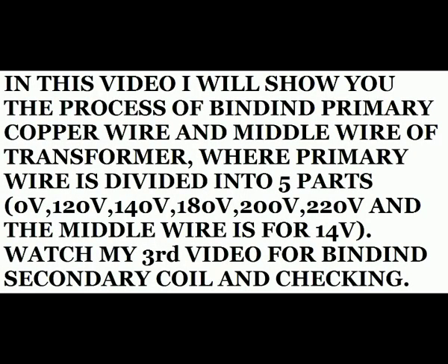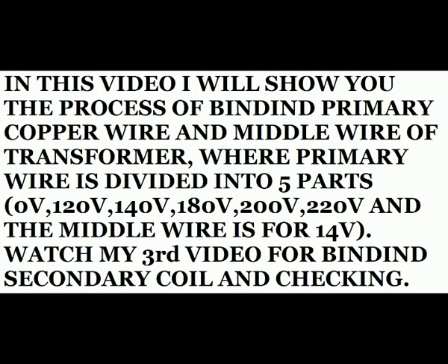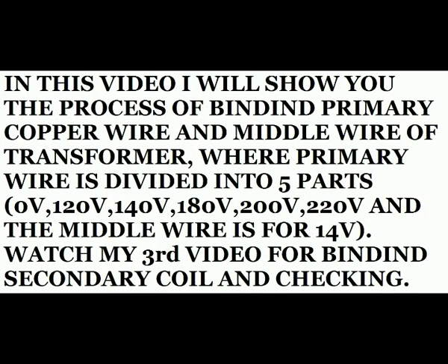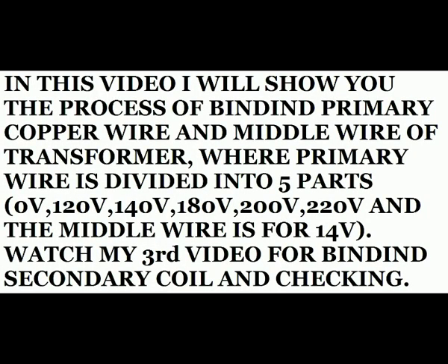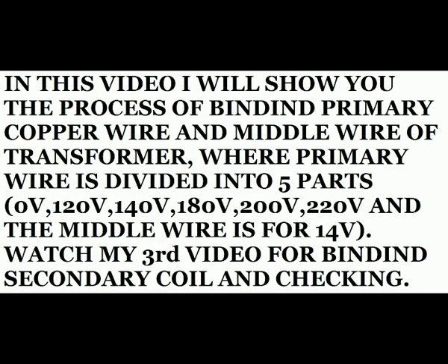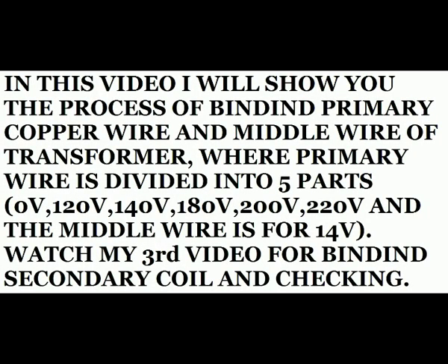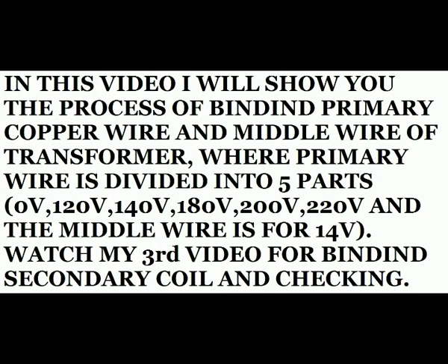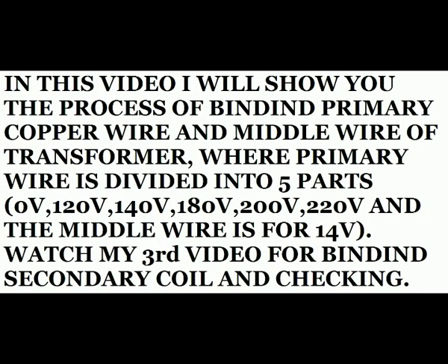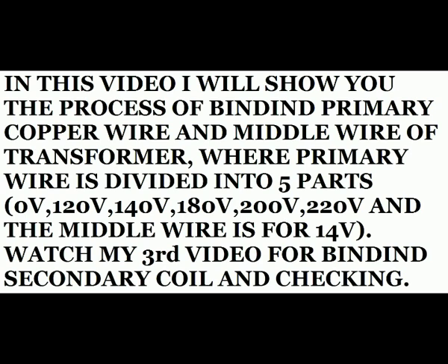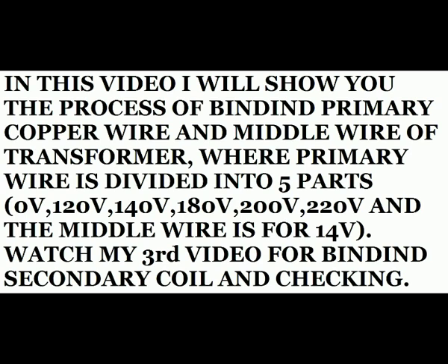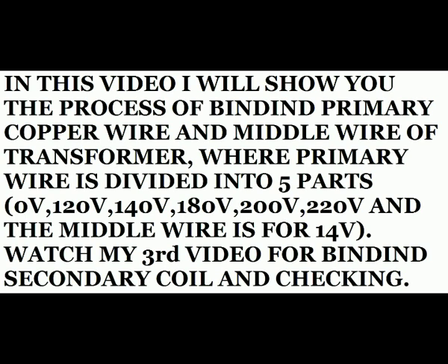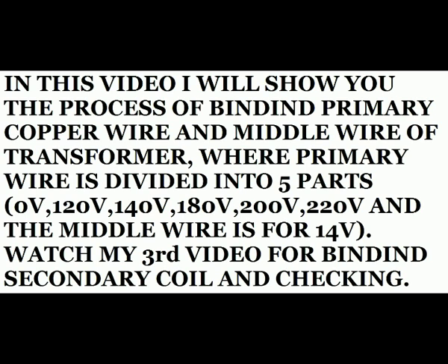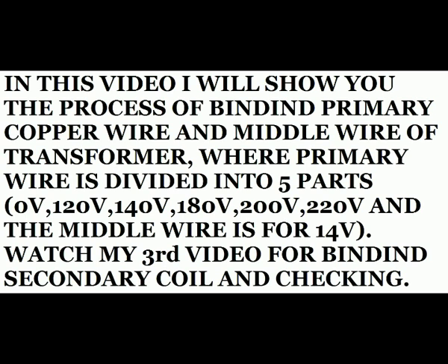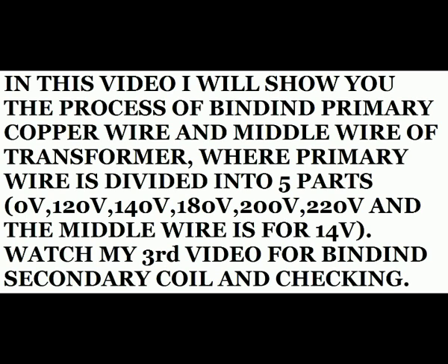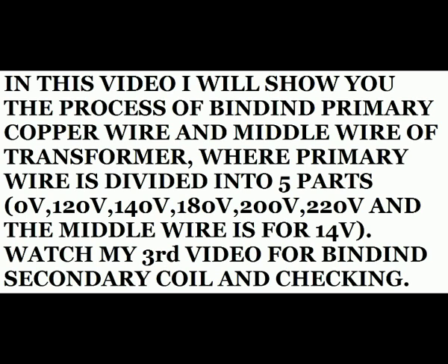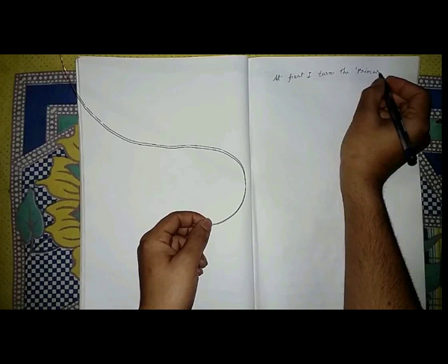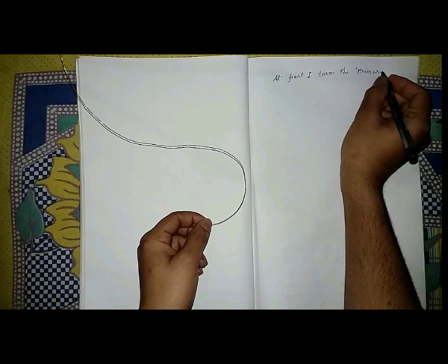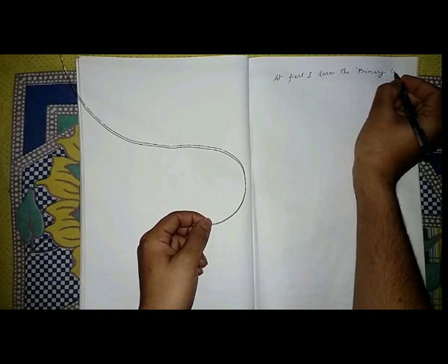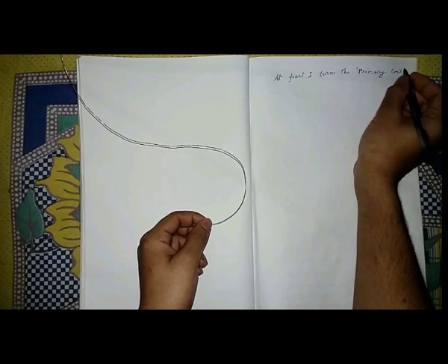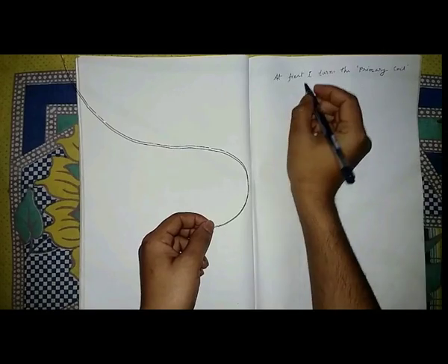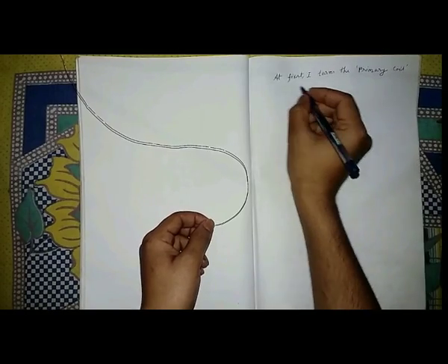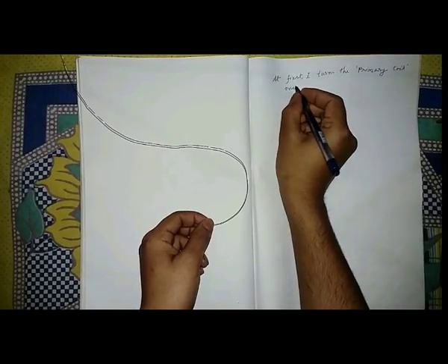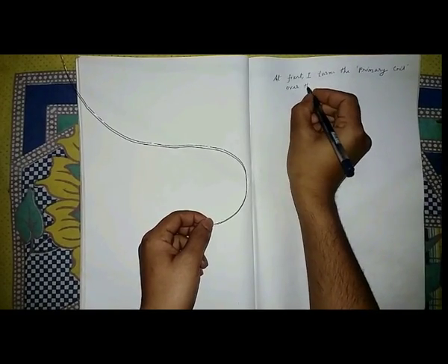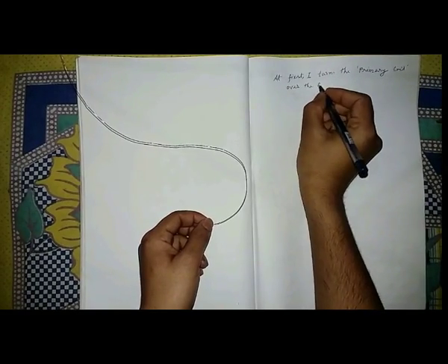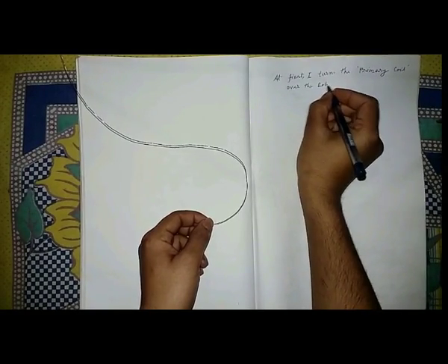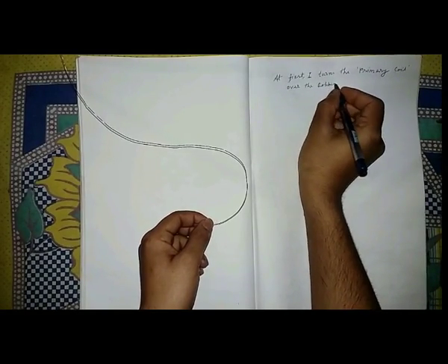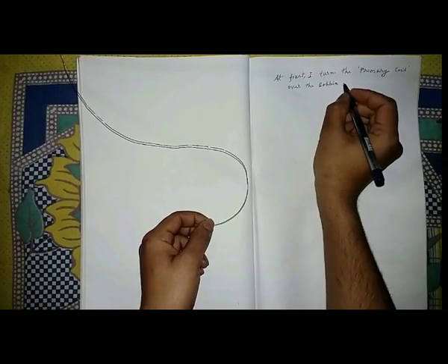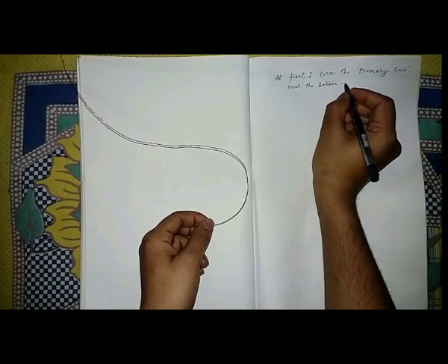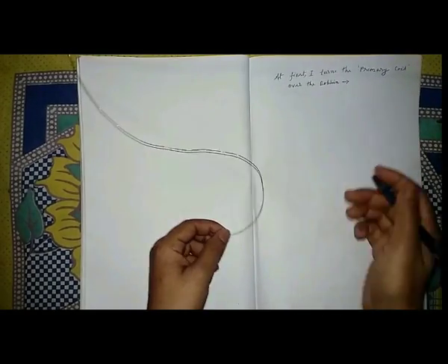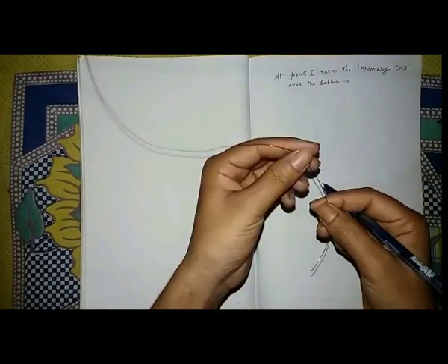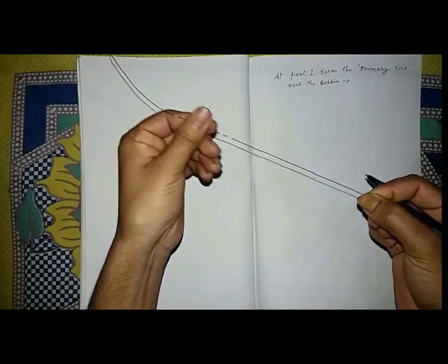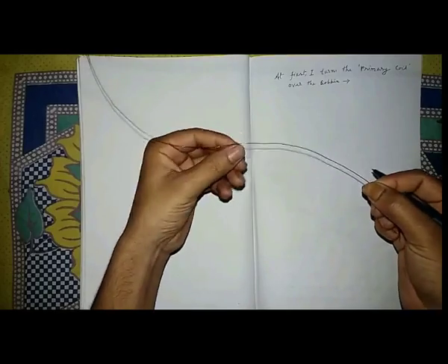Hello friends, Namaskar Dusto, I am Upper Baroi, making an interesting video series for you about transformer. In this video I will show you how to wind the primary wire and middle wire.